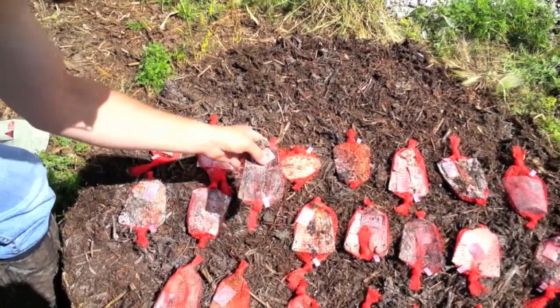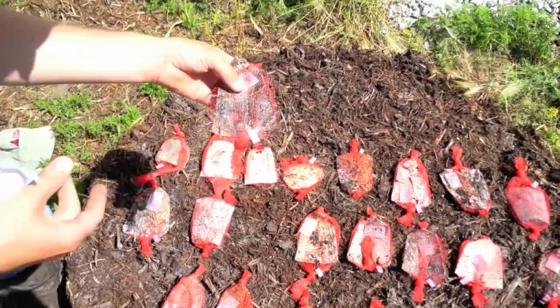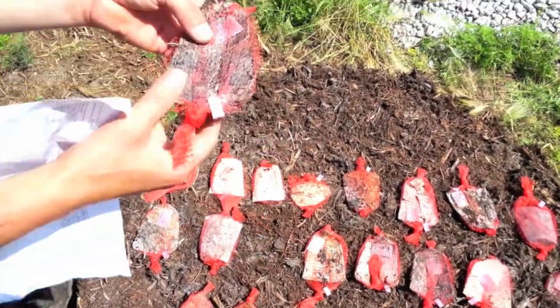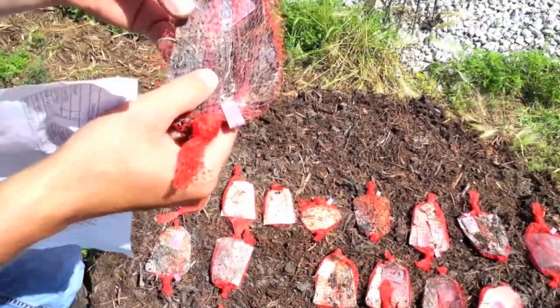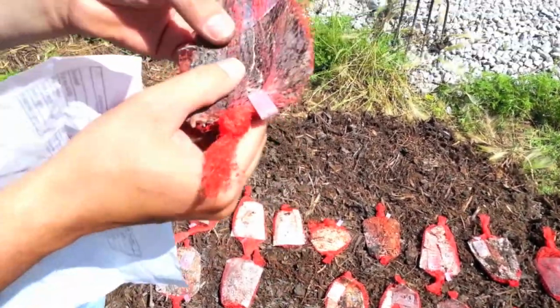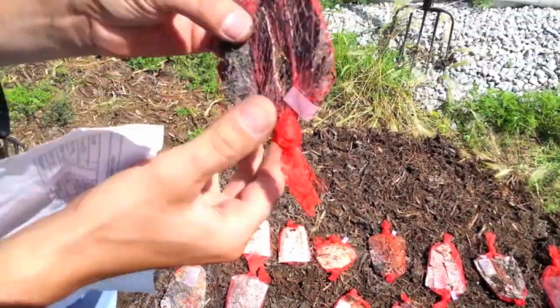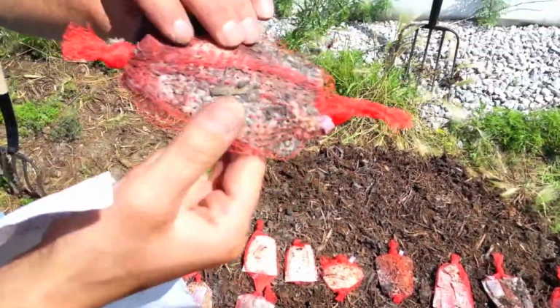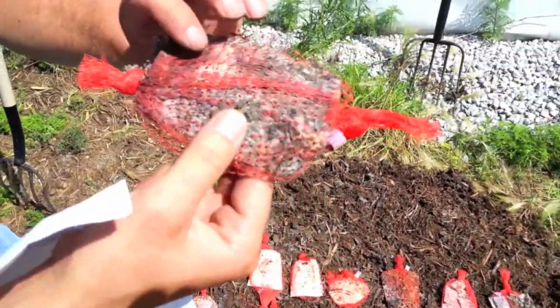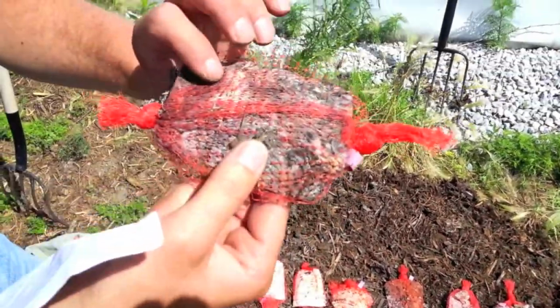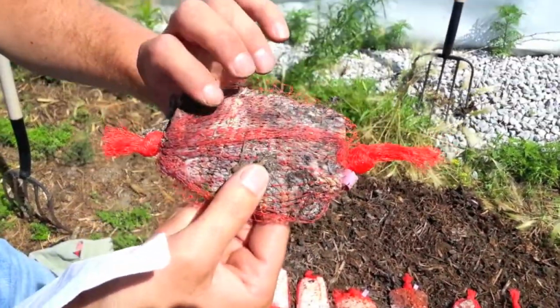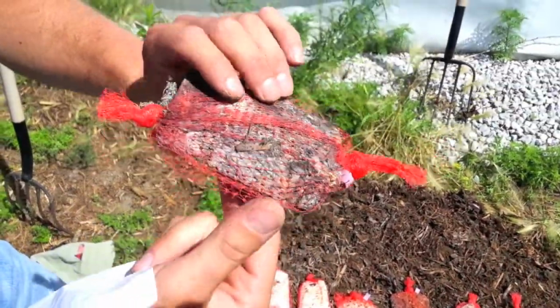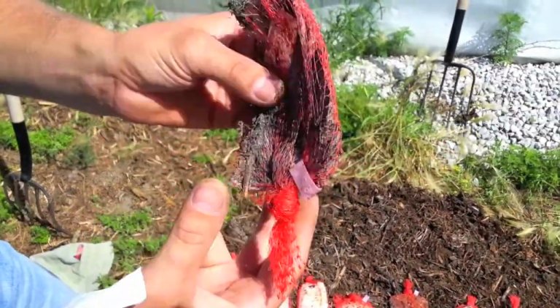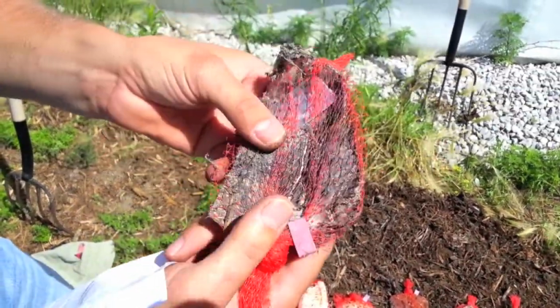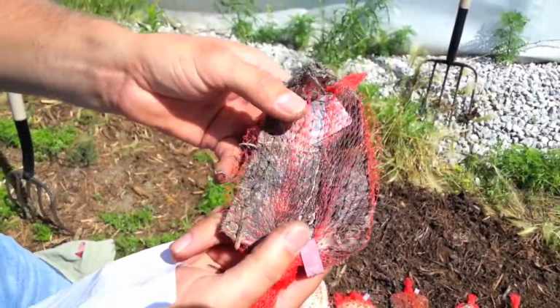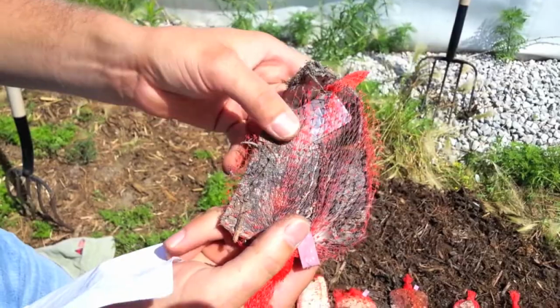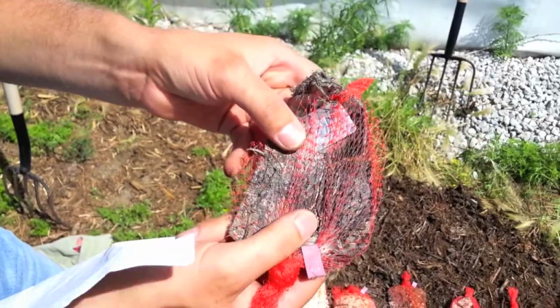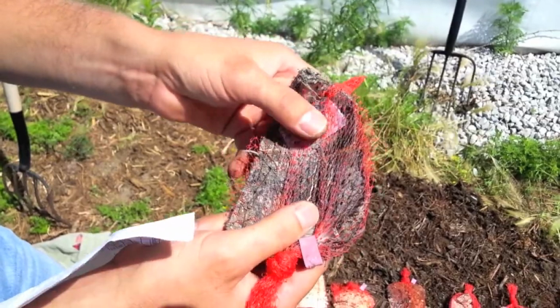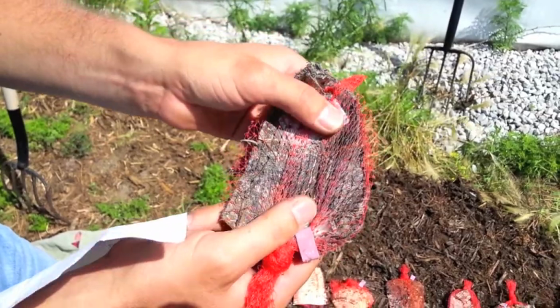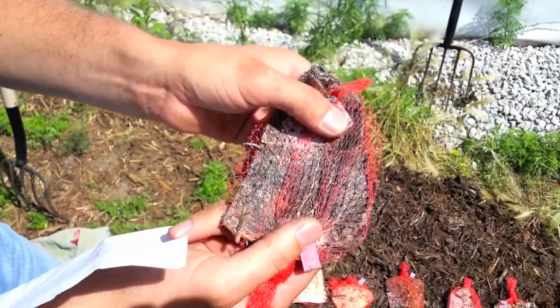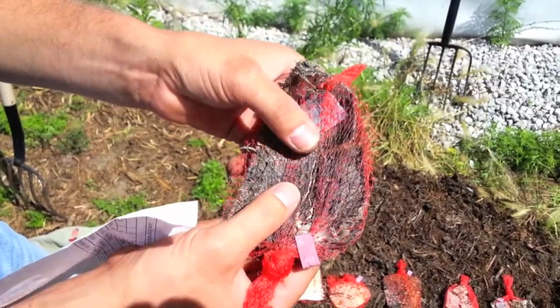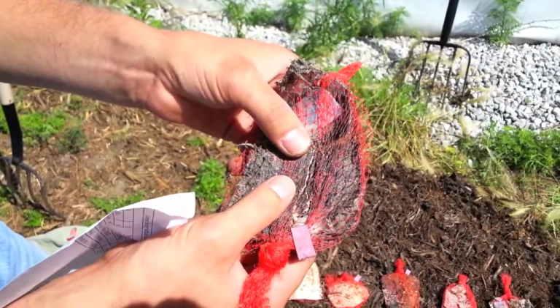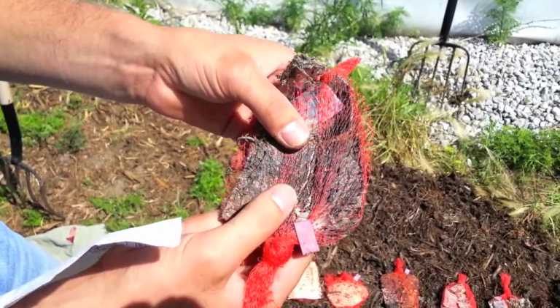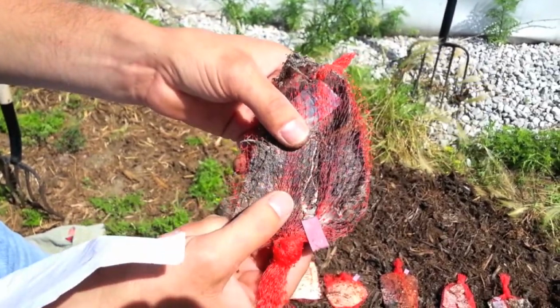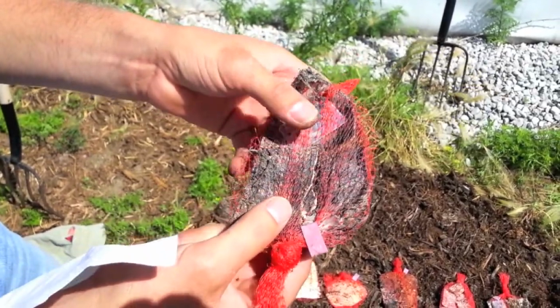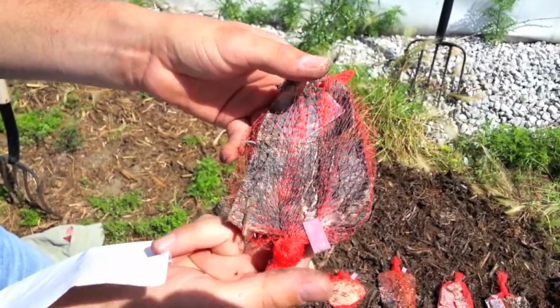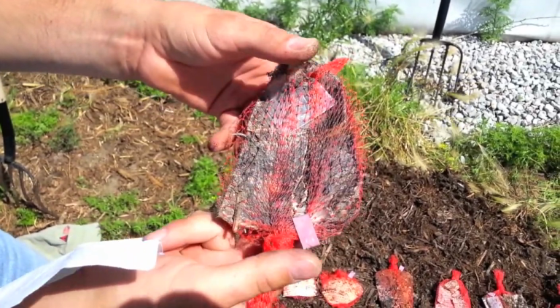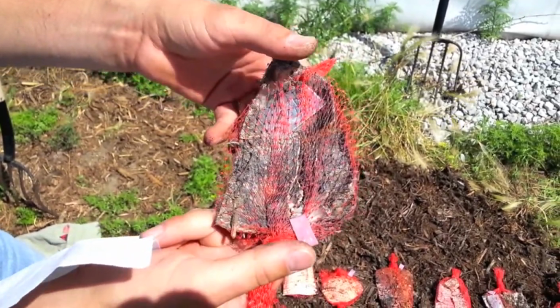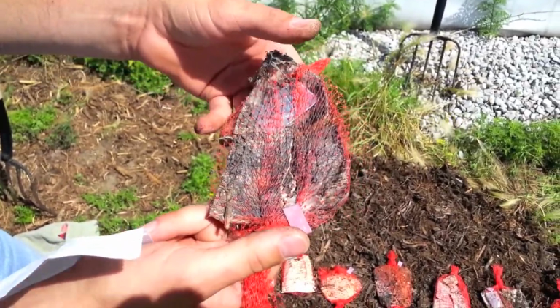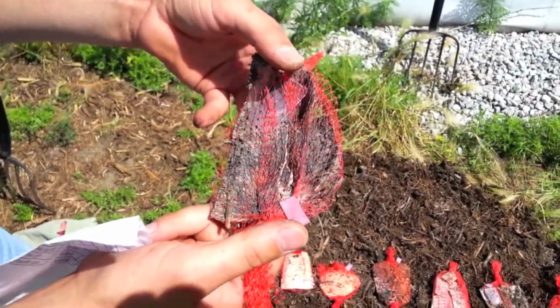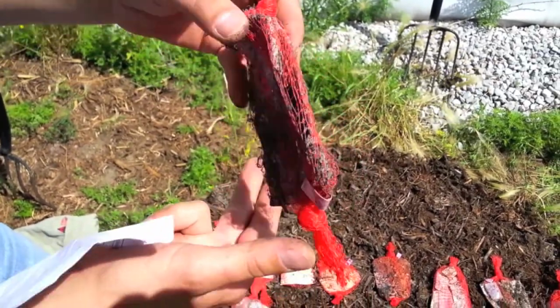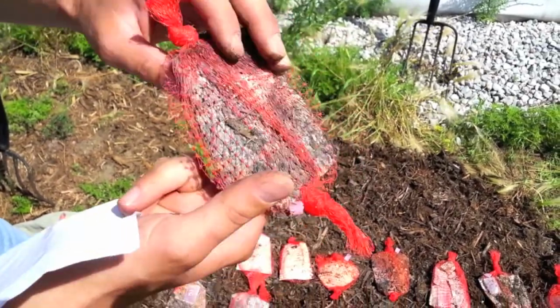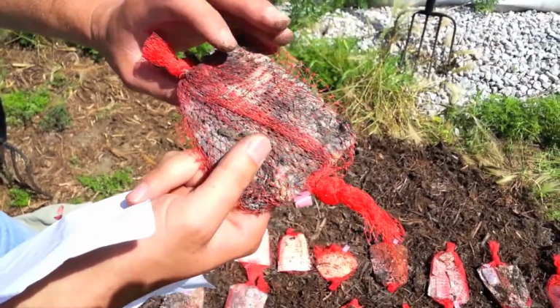And this is PLA with BioRes at 30%, so a little bit further along. Again it just breaks down into little pieces.